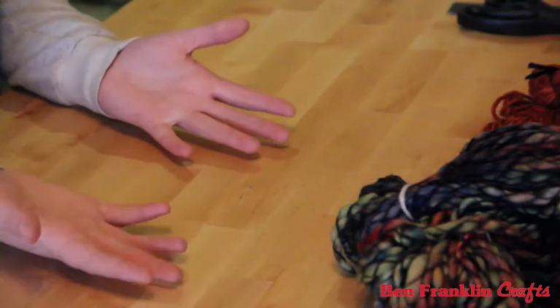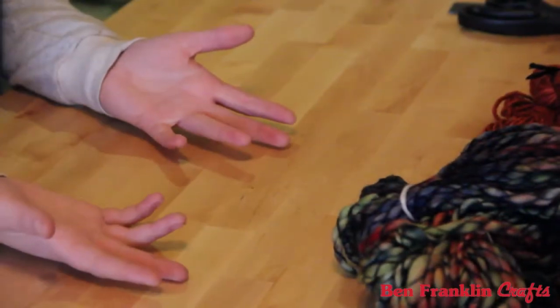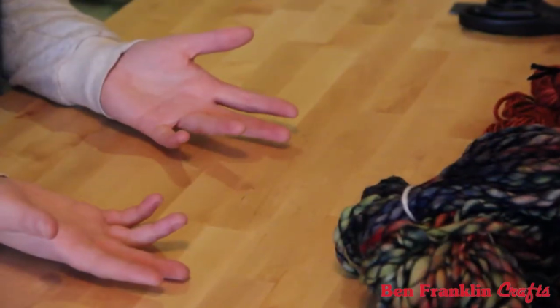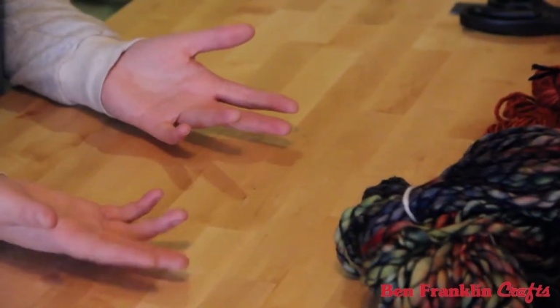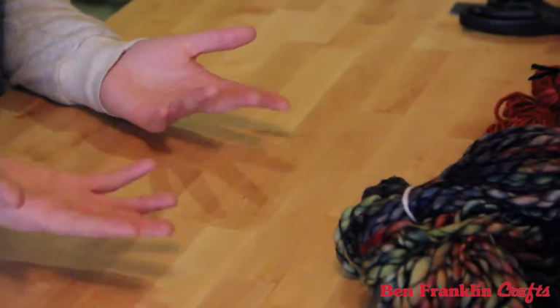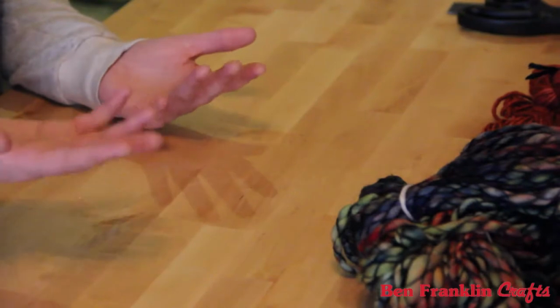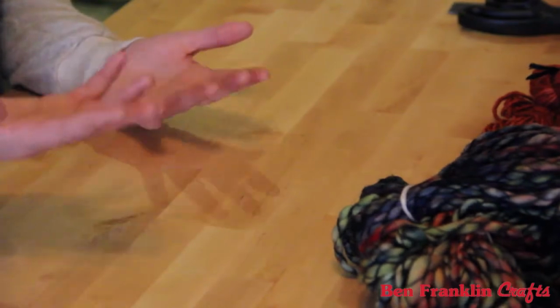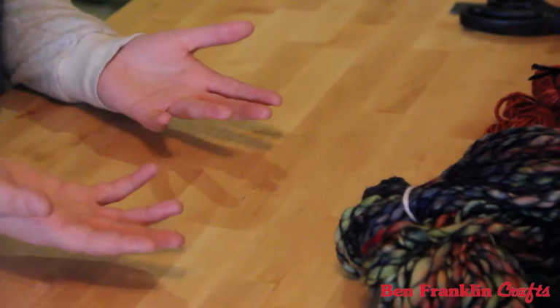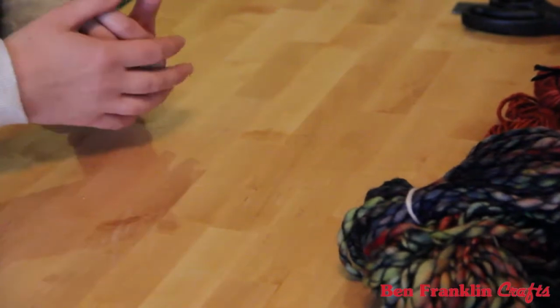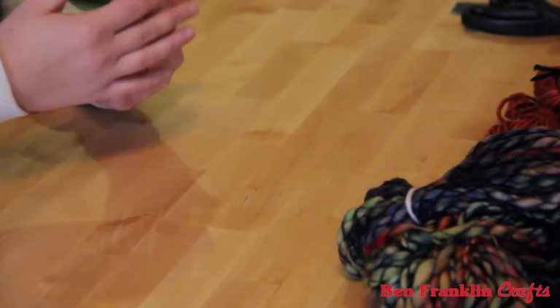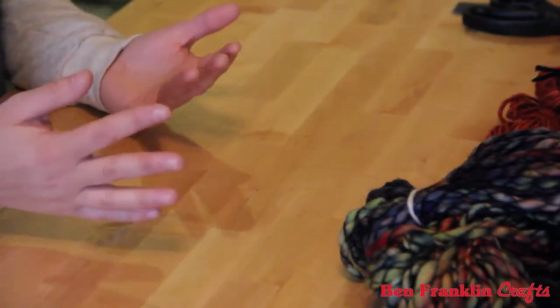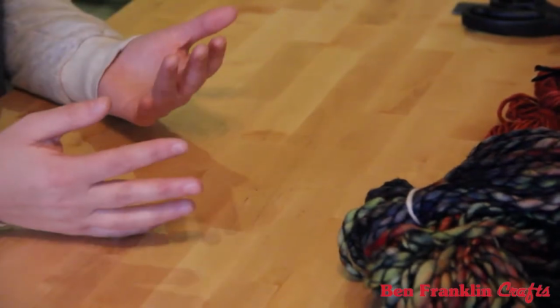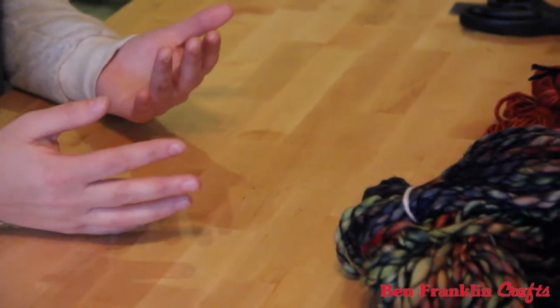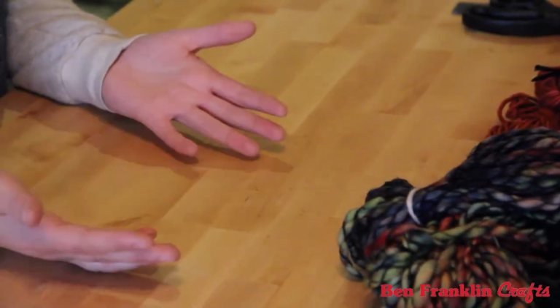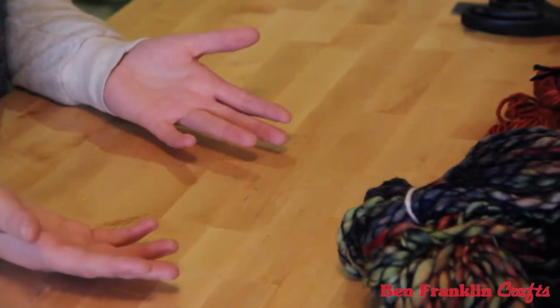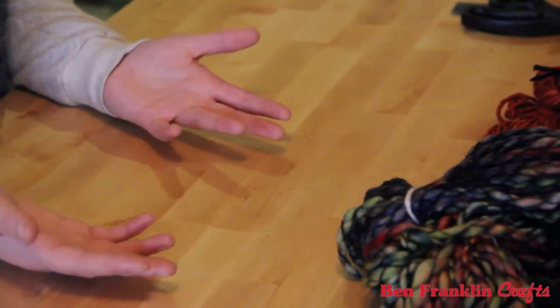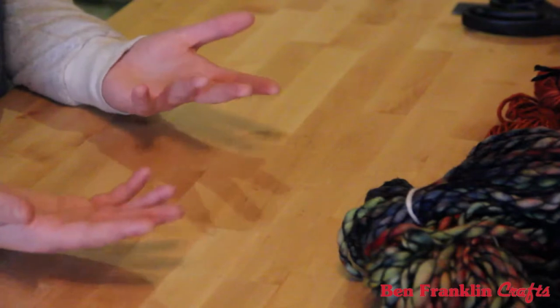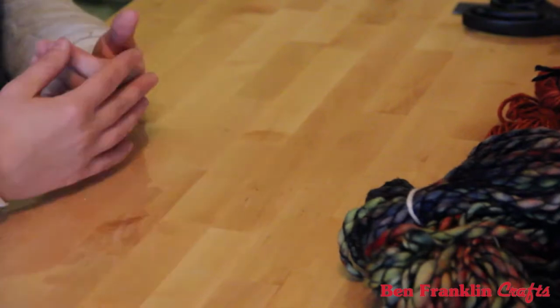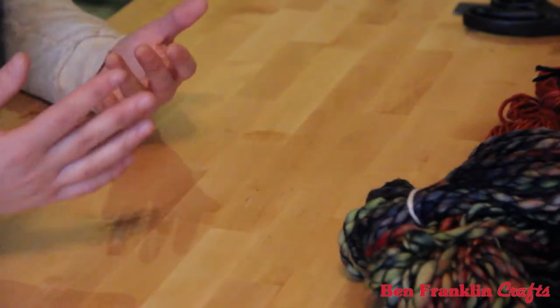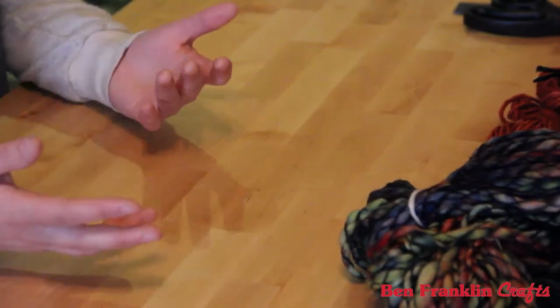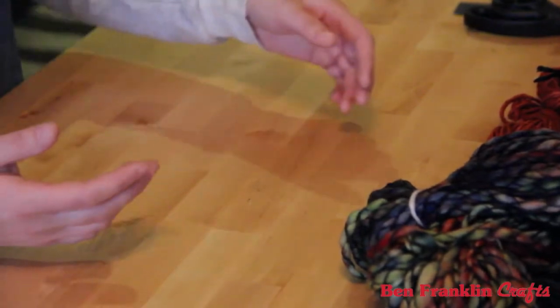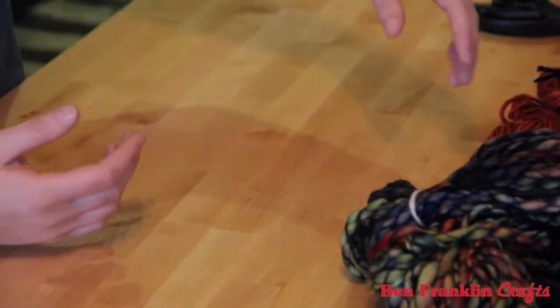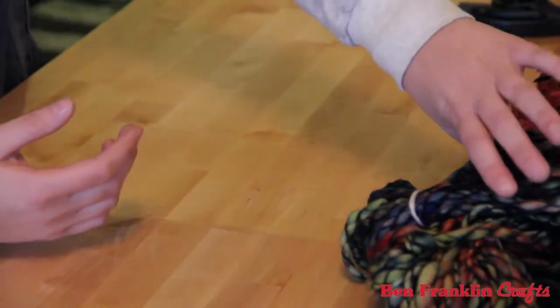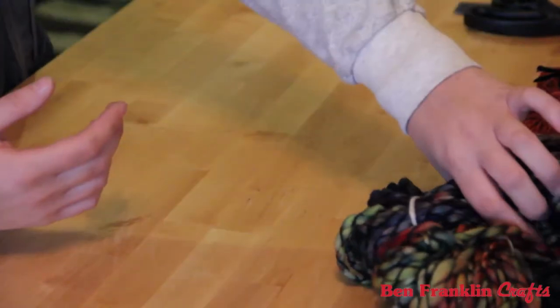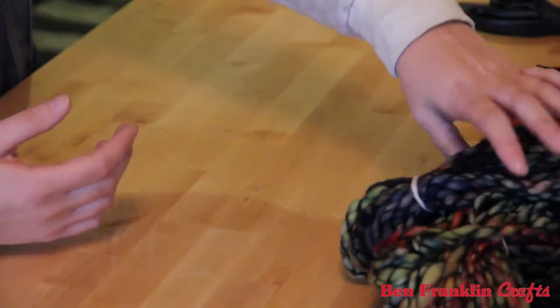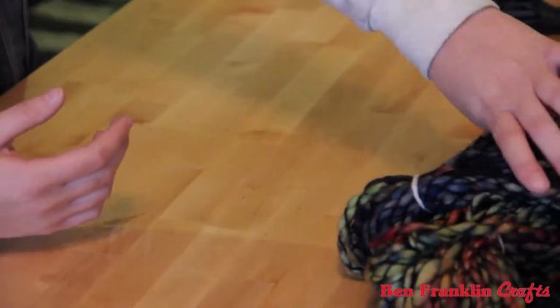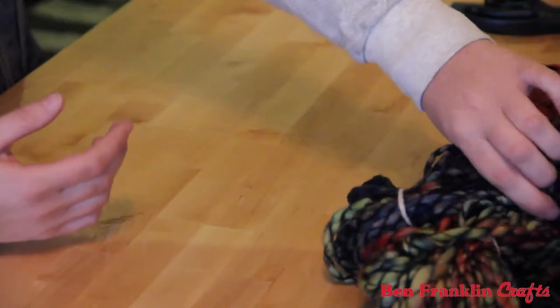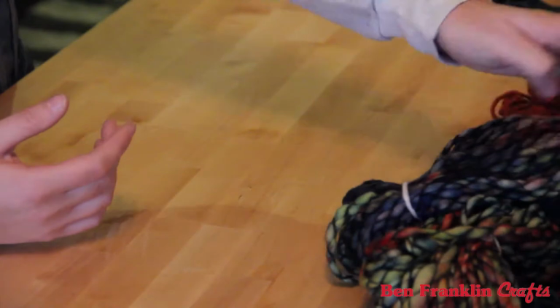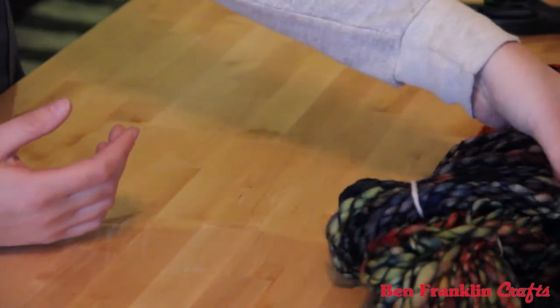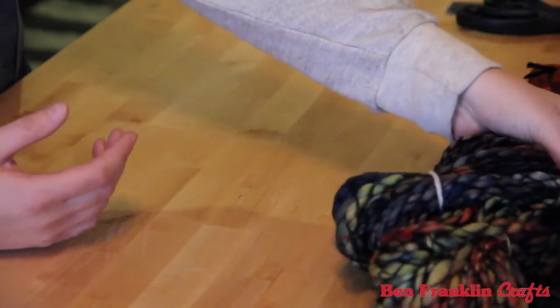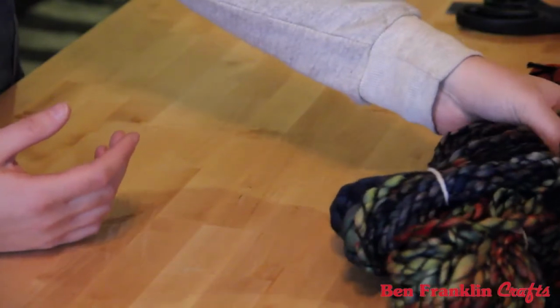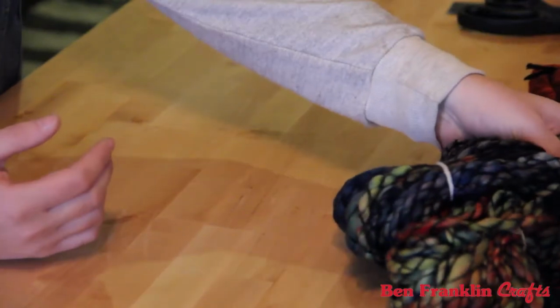The cool thing about this project is that you don't really have instructions. We're going to be doing all different things with these types of yarn, and it's really up to your own personal taste. We're making a wall hanging — you can hang it up in your house, apartment, bedroom, bathroom, wherever. It's all based on your design.